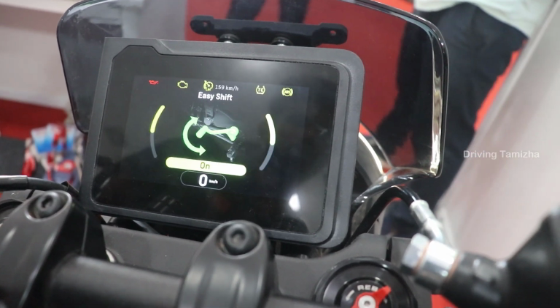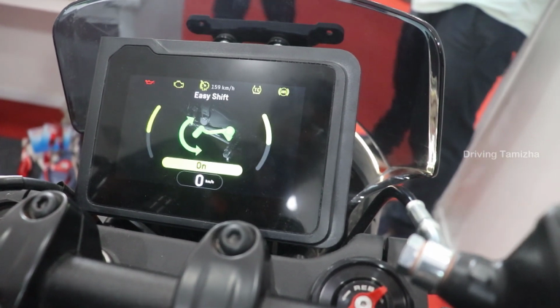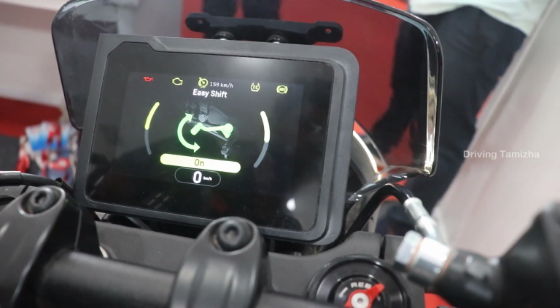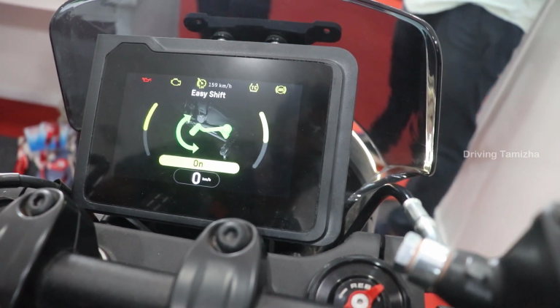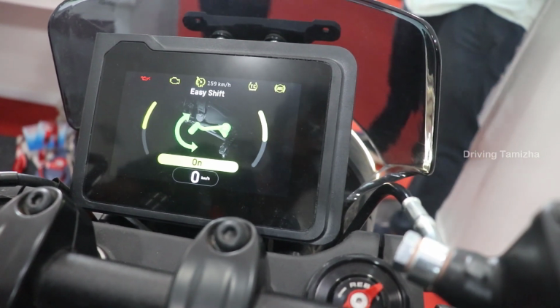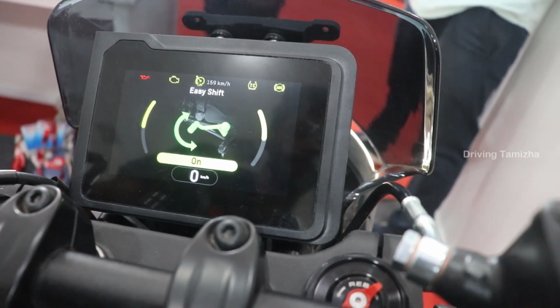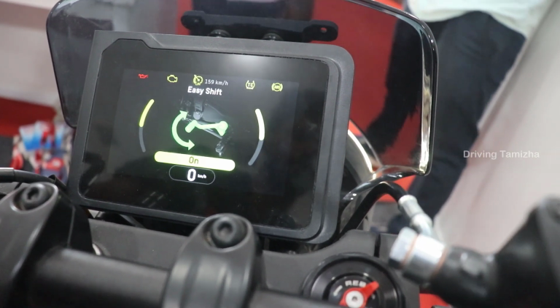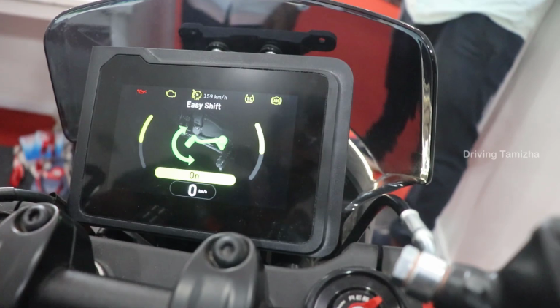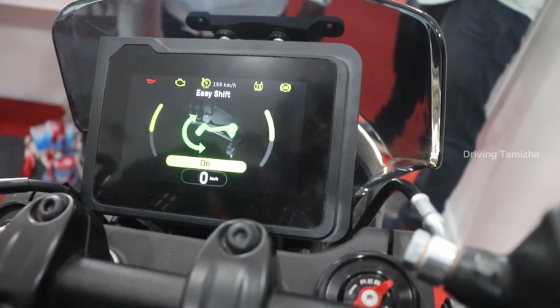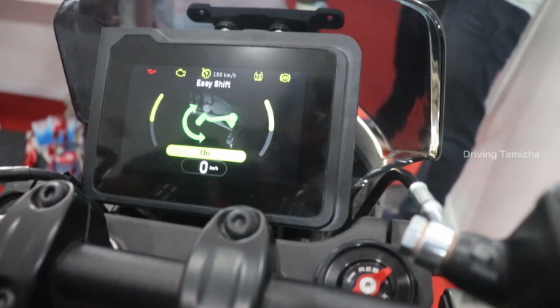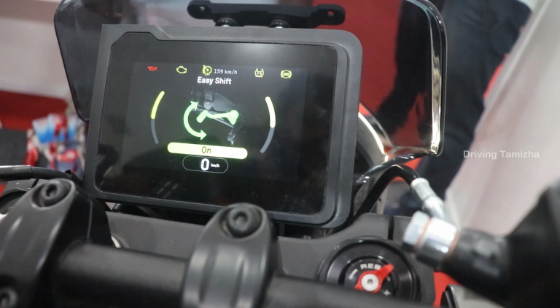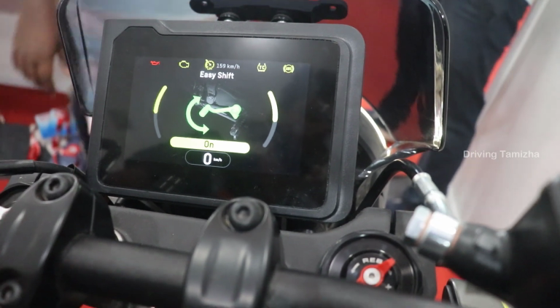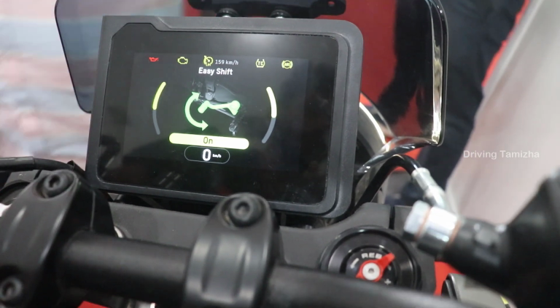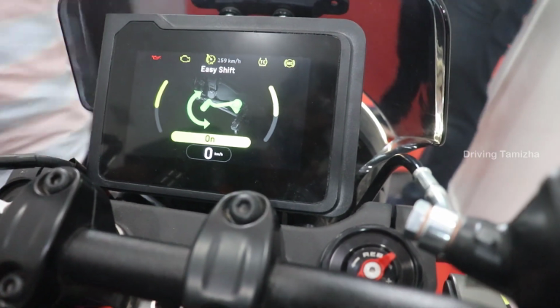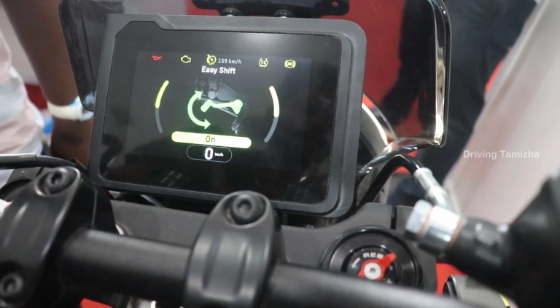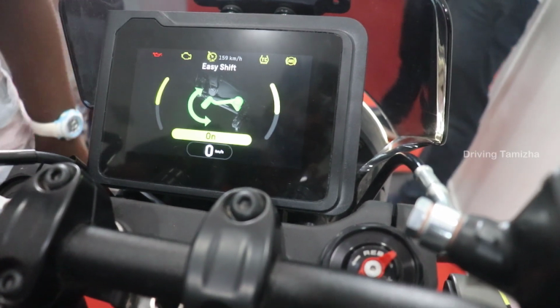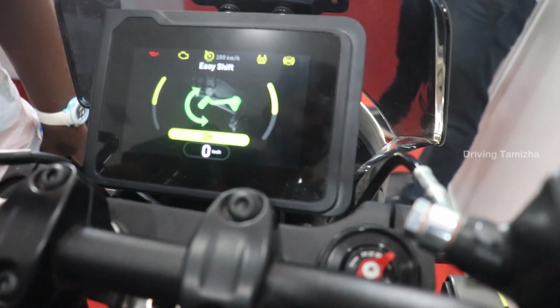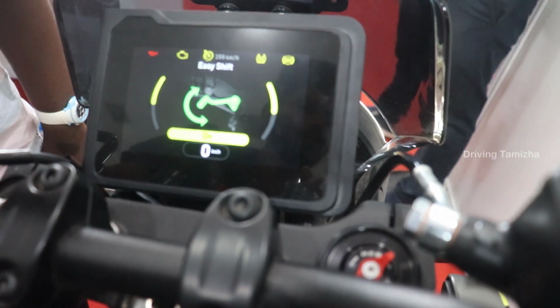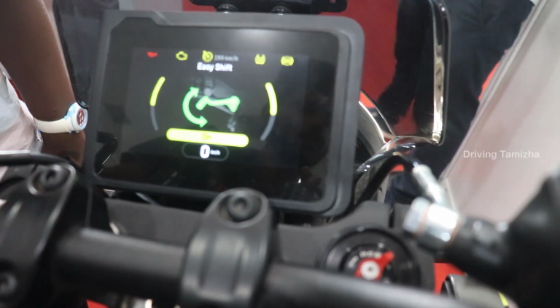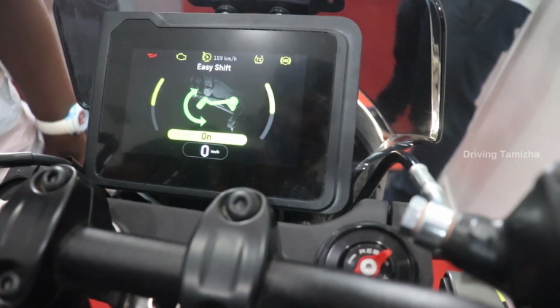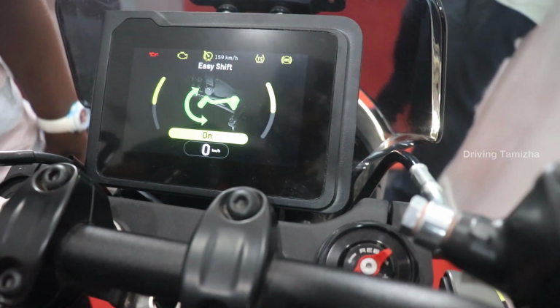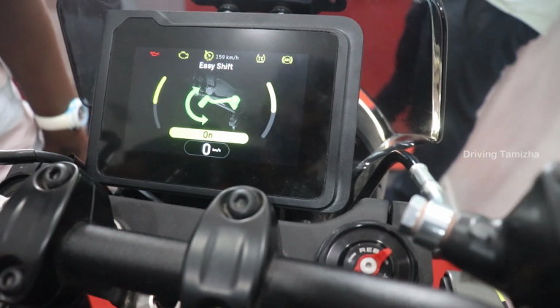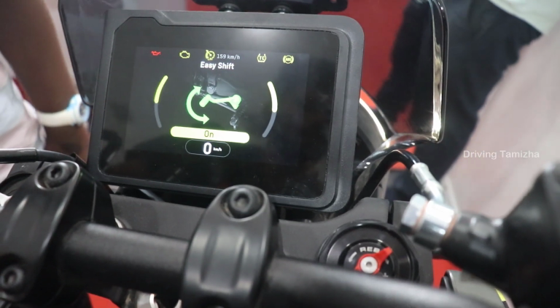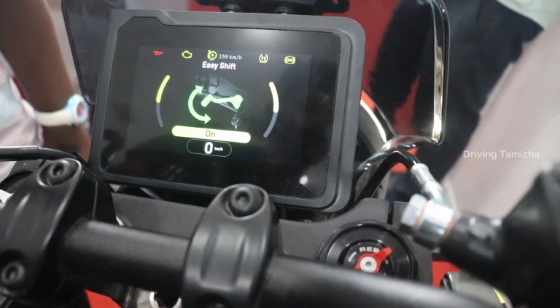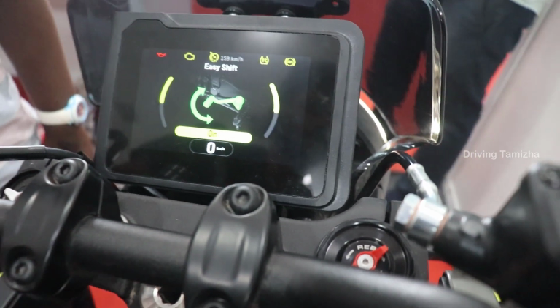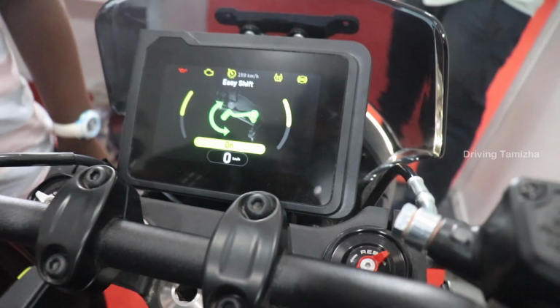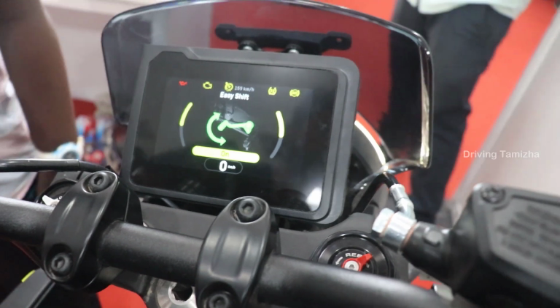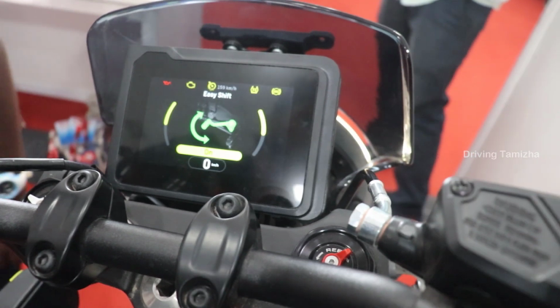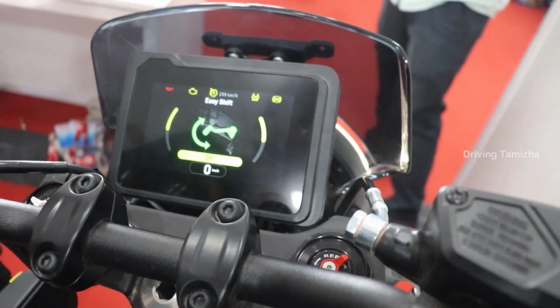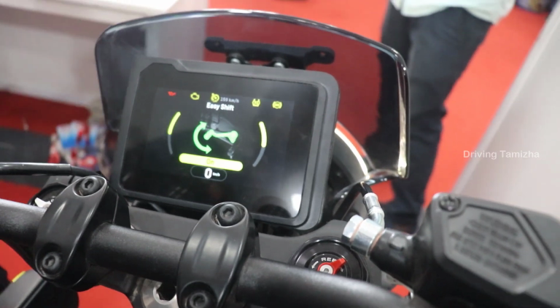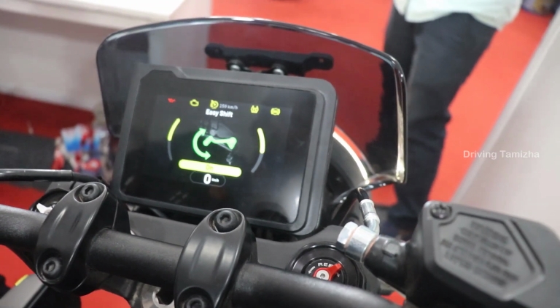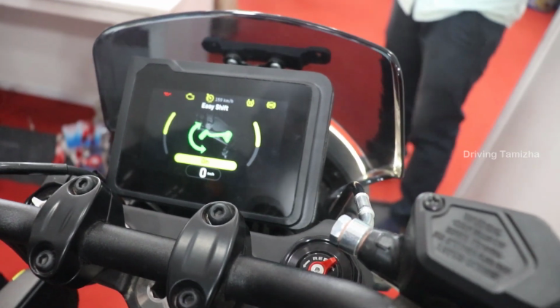Easy shift is the quick shifter. If we engage it, we can shift gears smoothly. We can shift up to 4000 RPM.